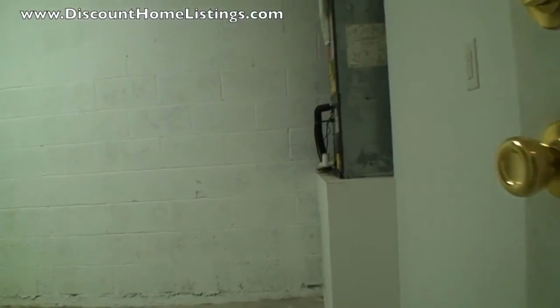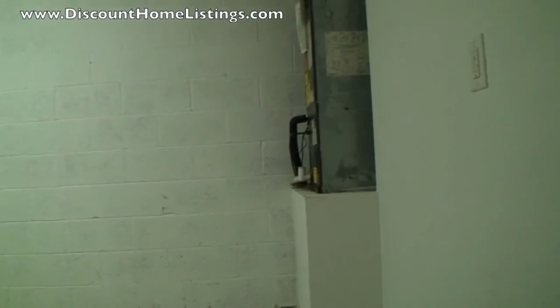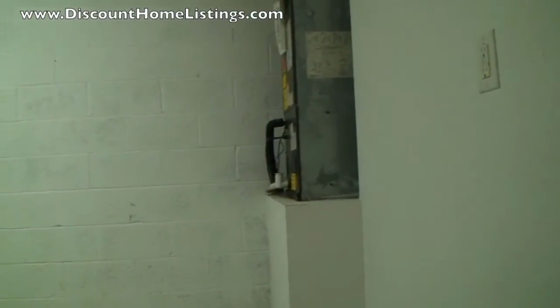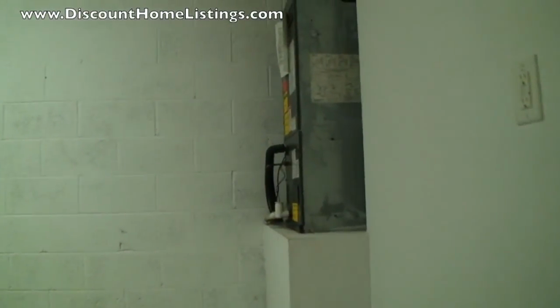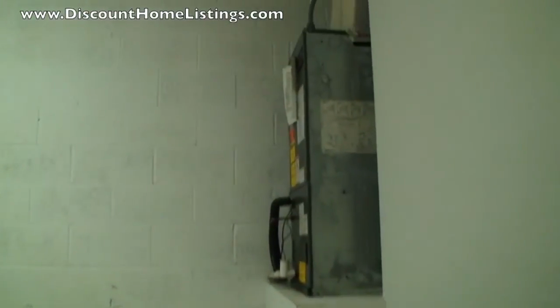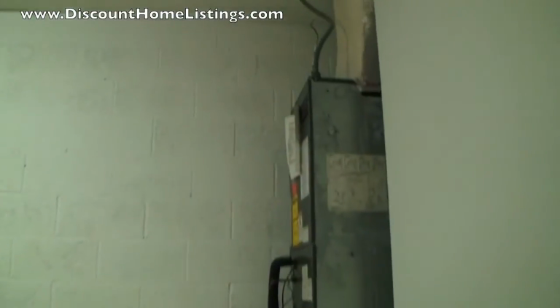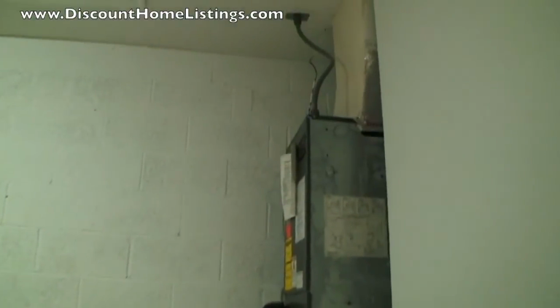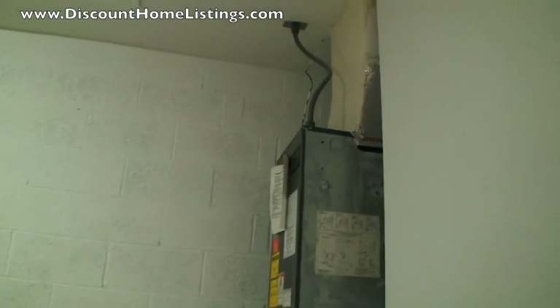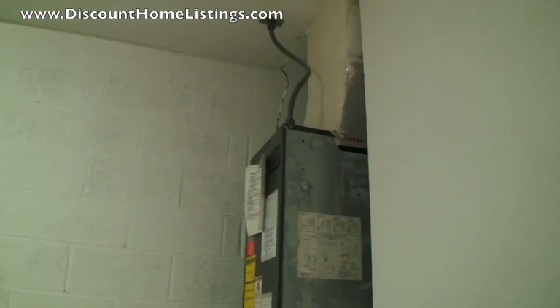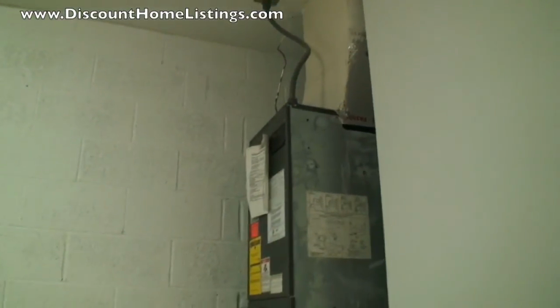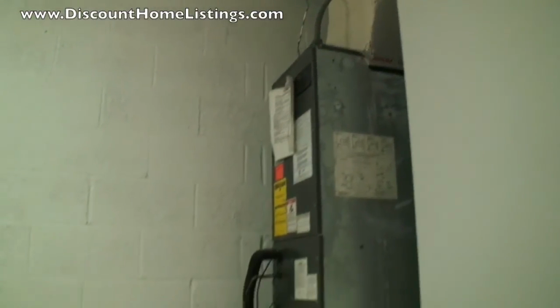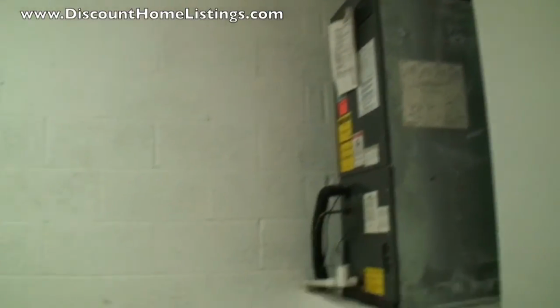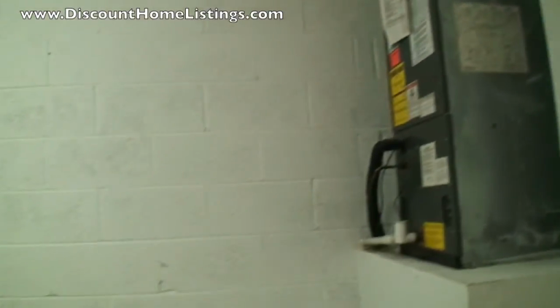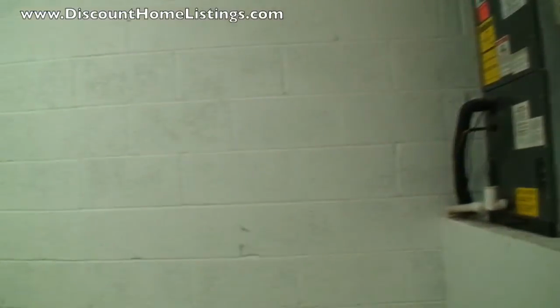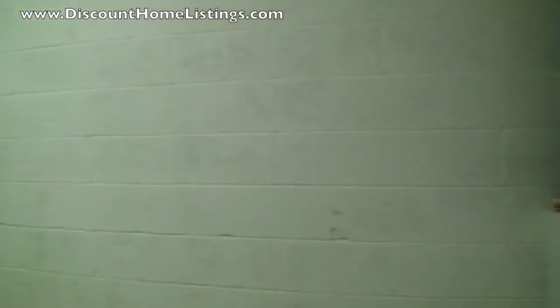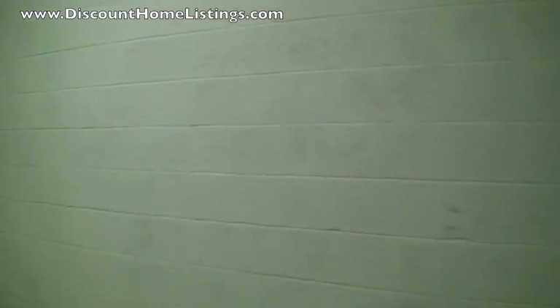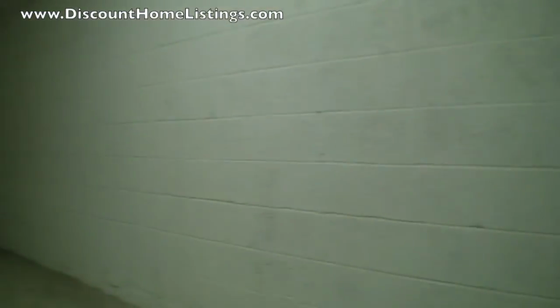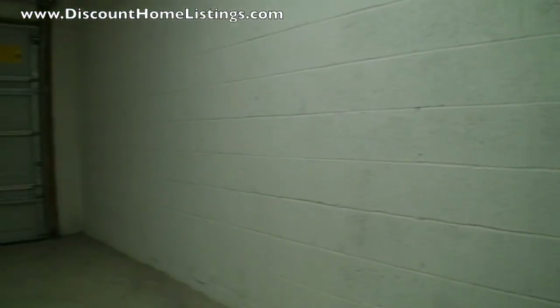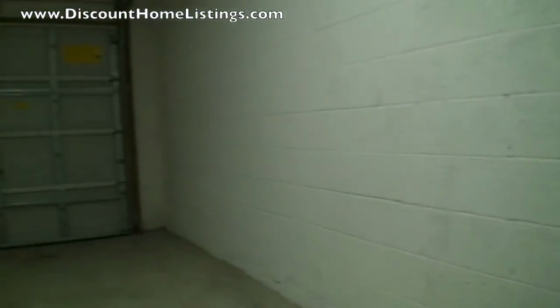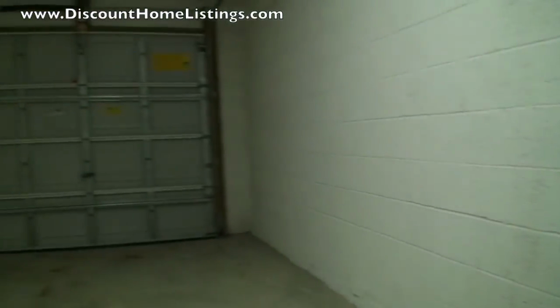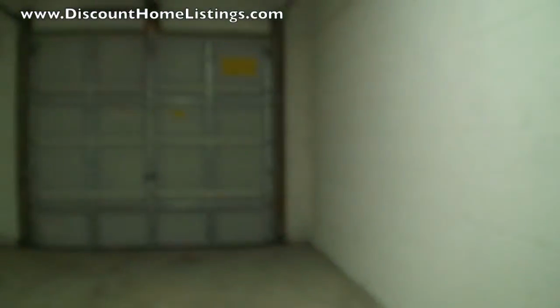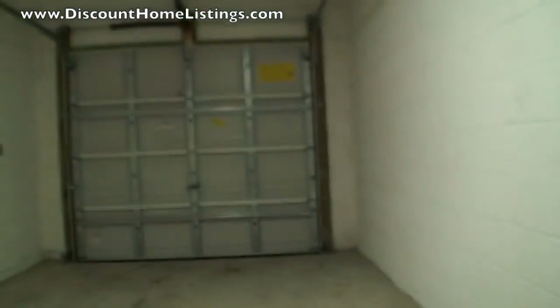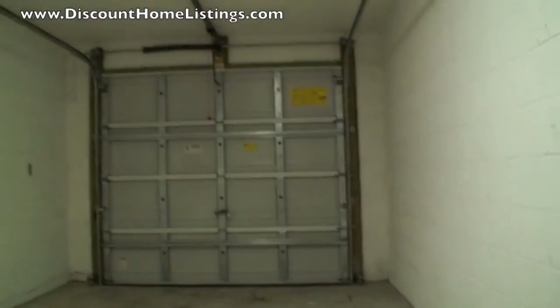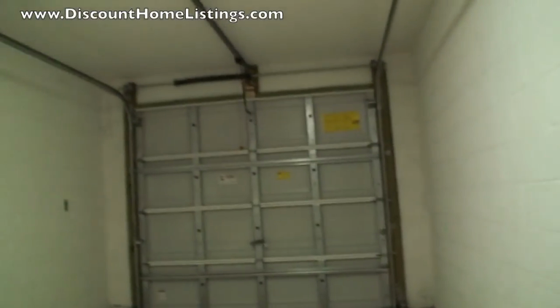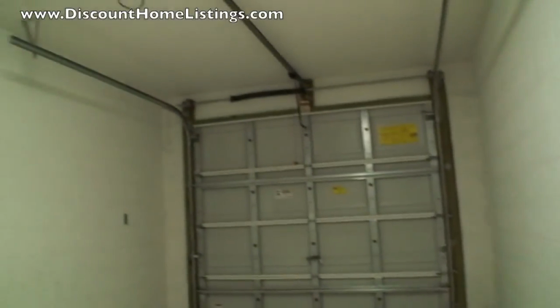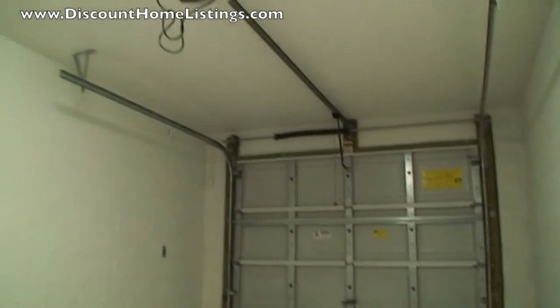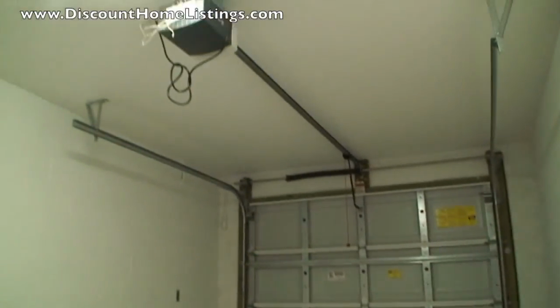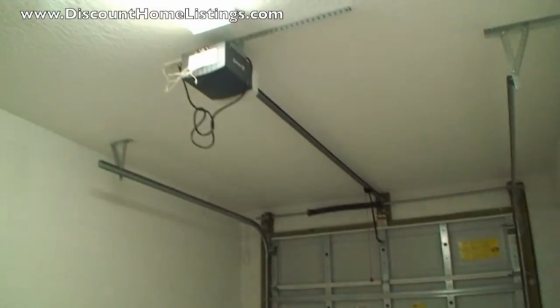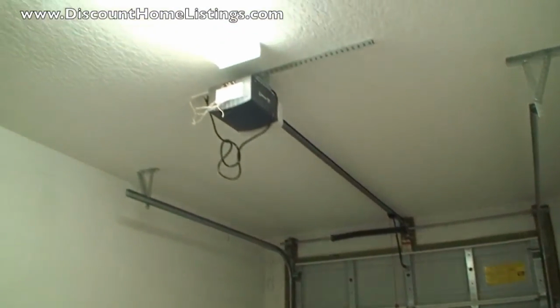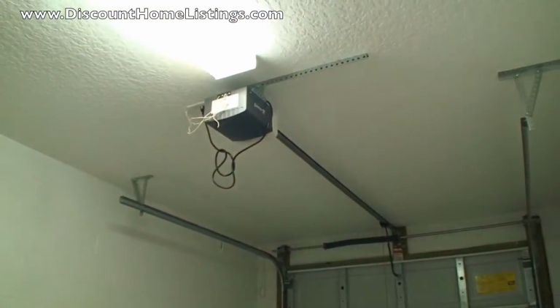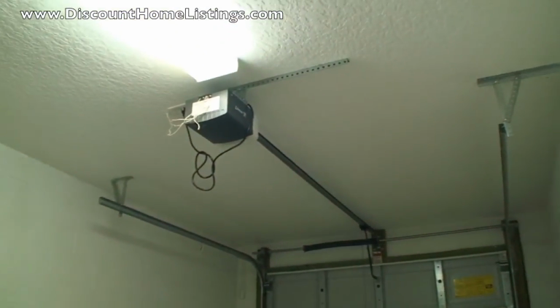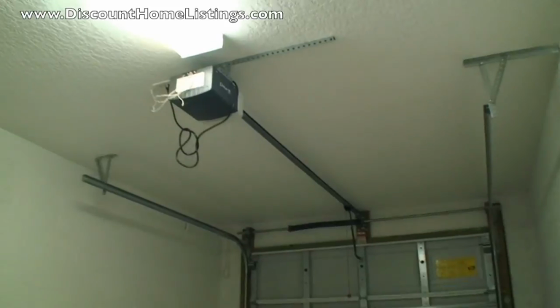Each unit has its own private garage and also has a garage door opener.